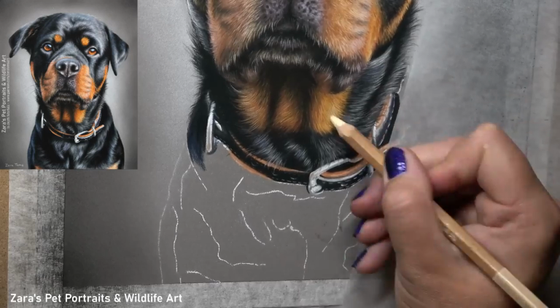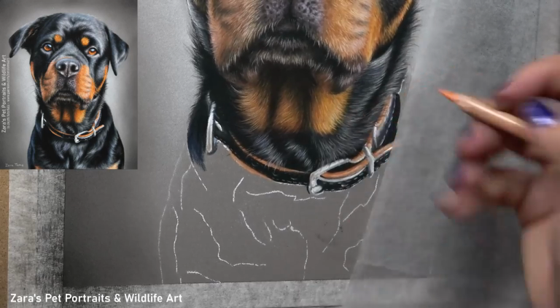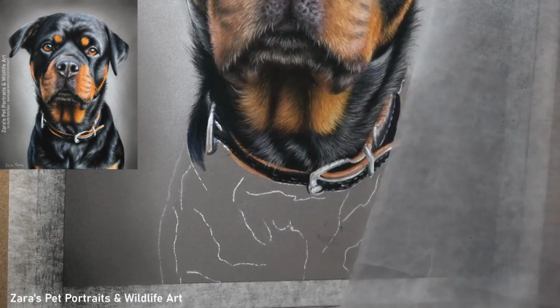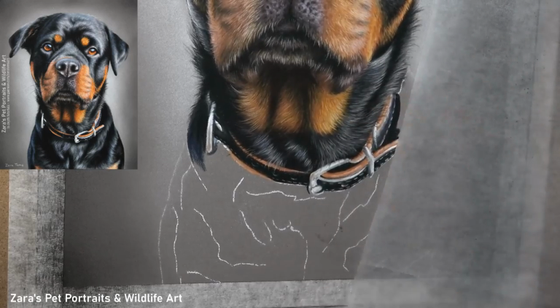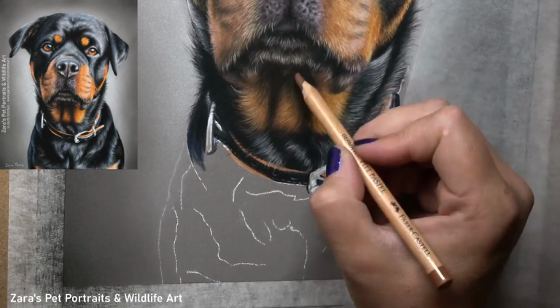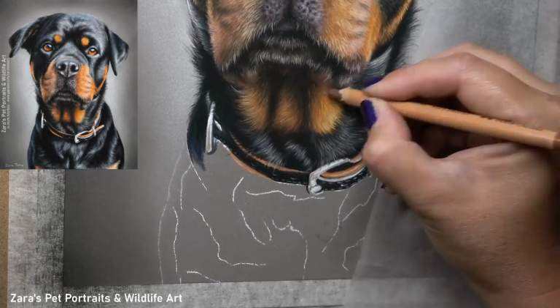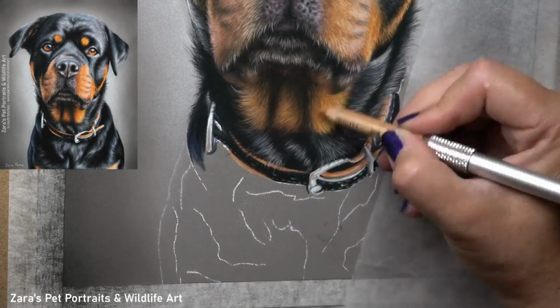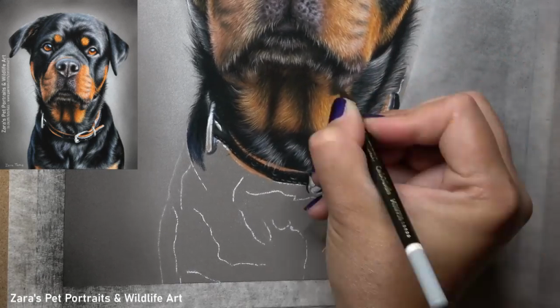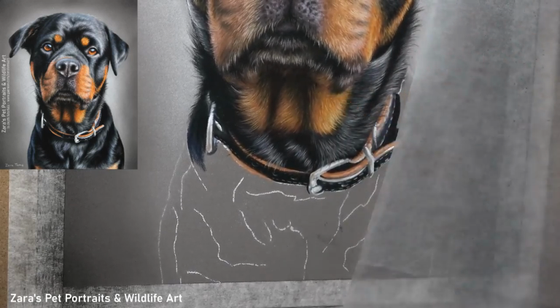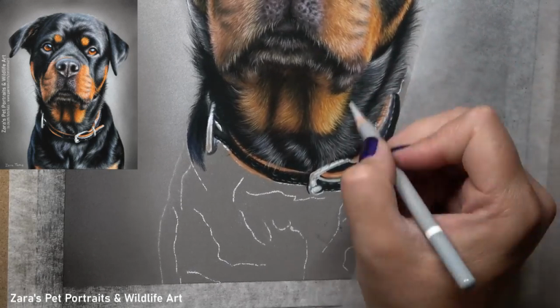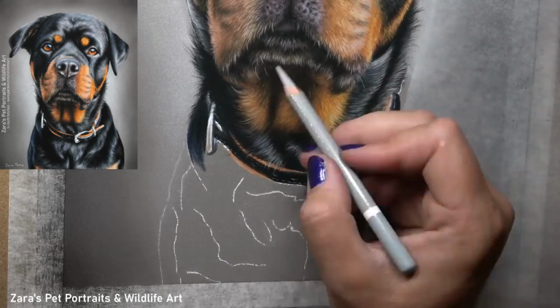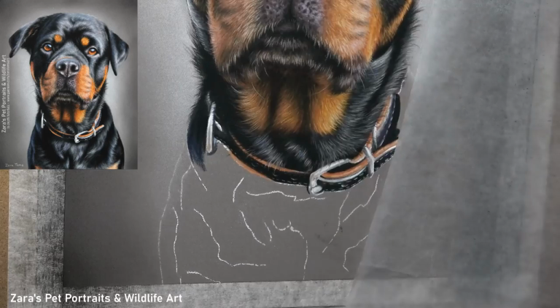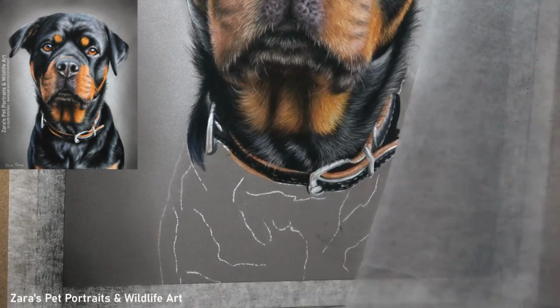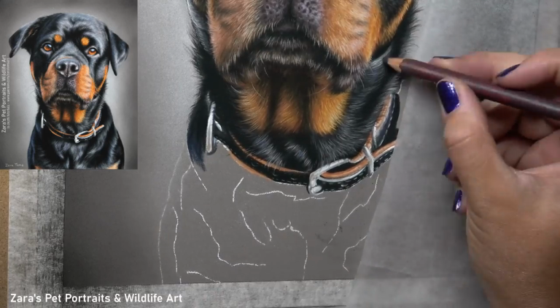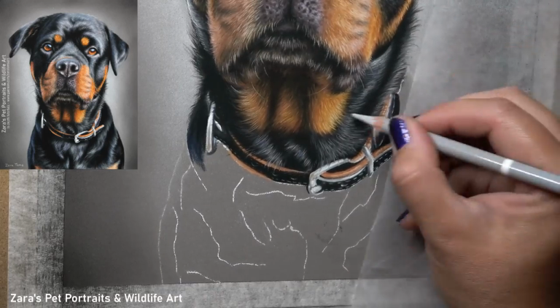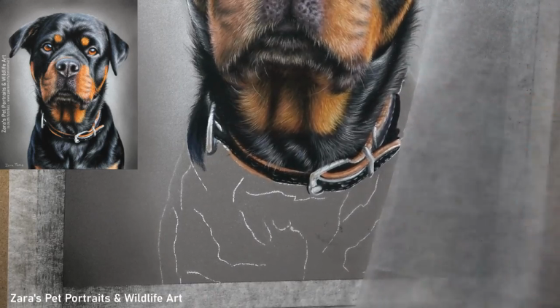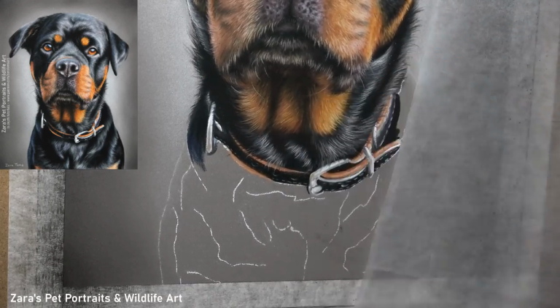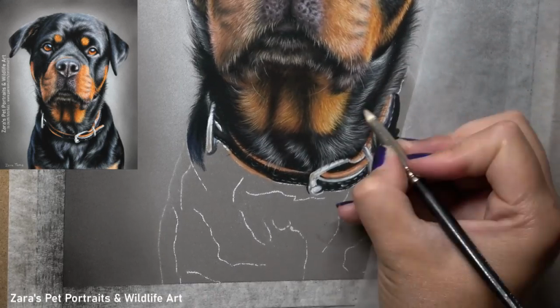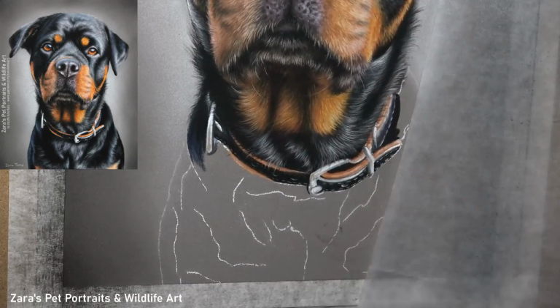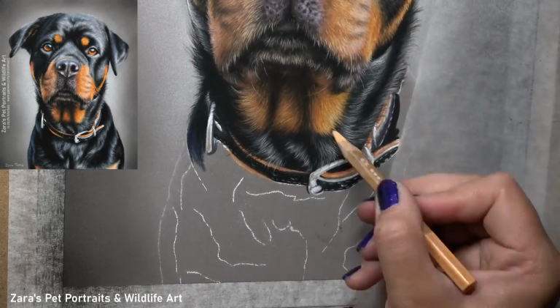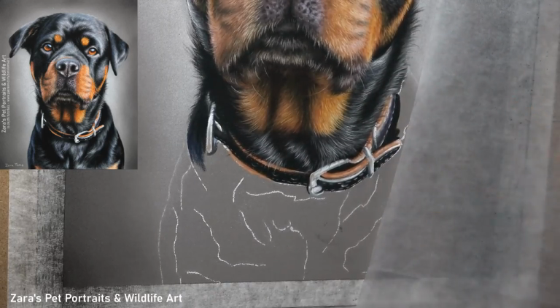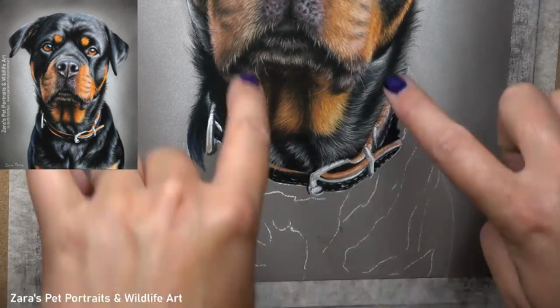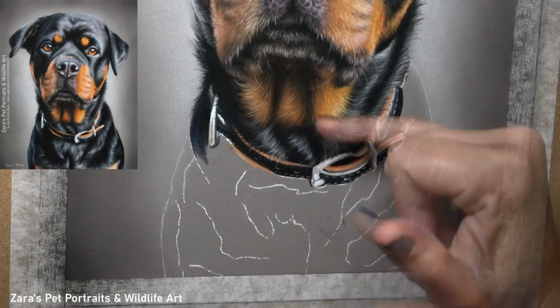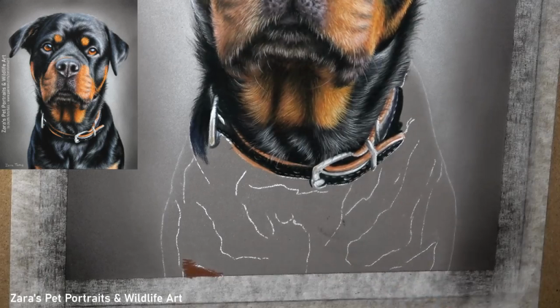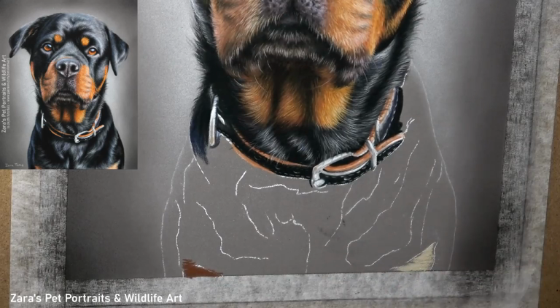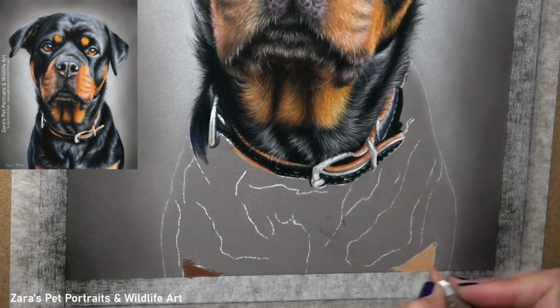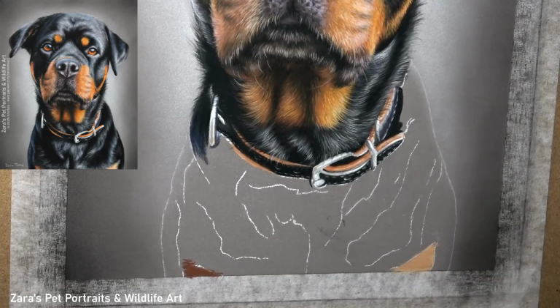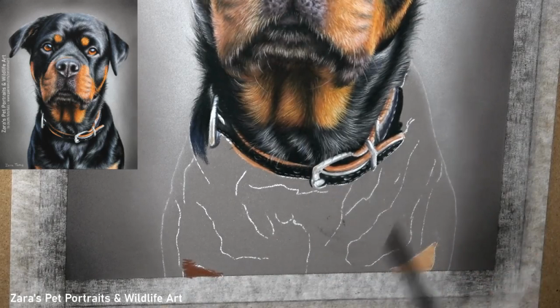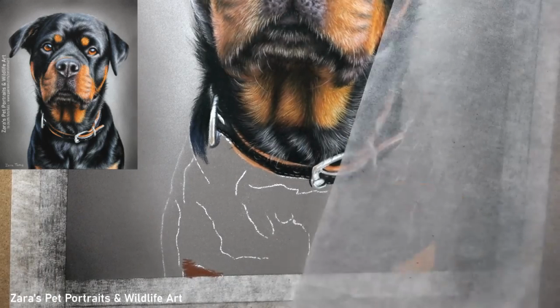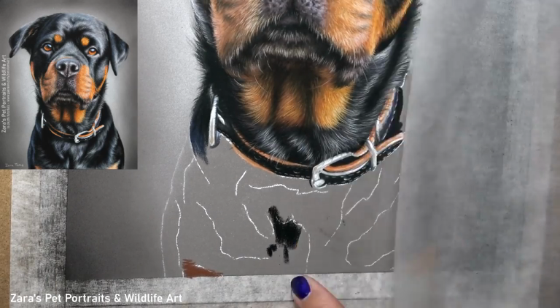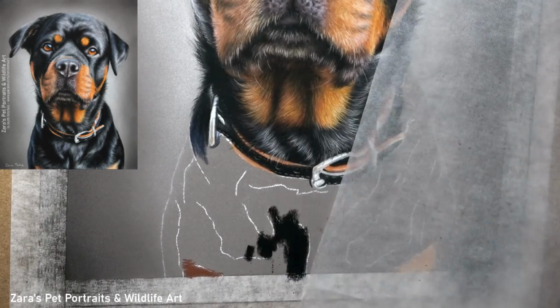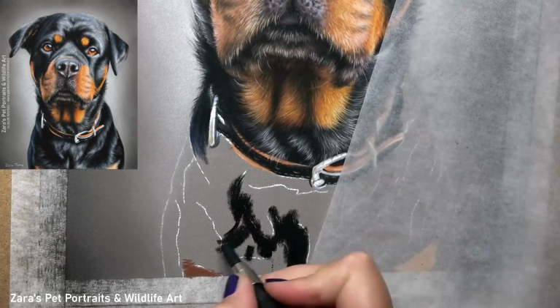I decided to draw in the ginger markings last because some of those lighter hairs were sitting on top of the darker fur, so it made sense to draw the dark fur first and then finish off with the oranges and add those details on top.